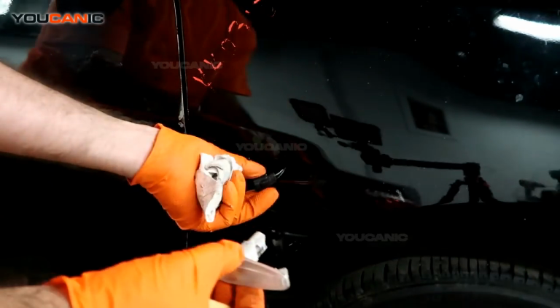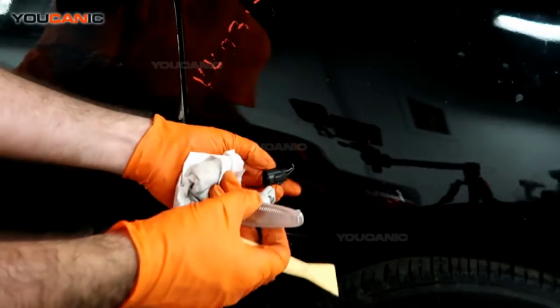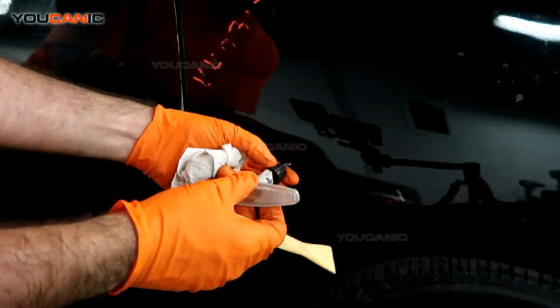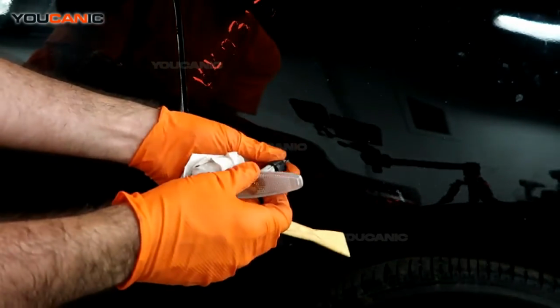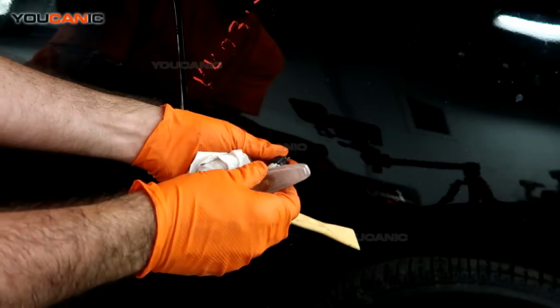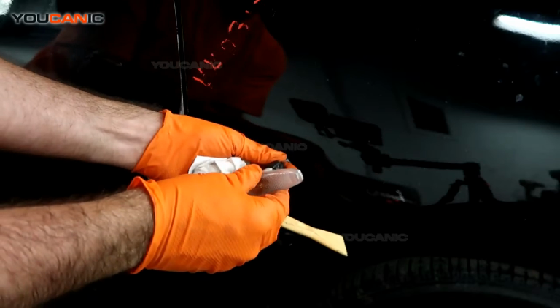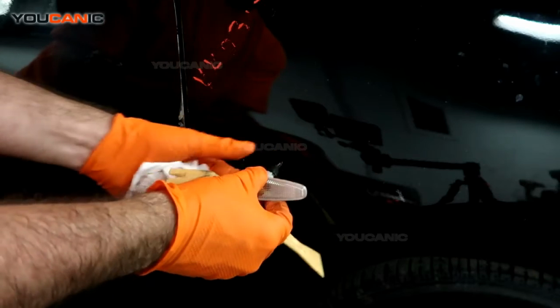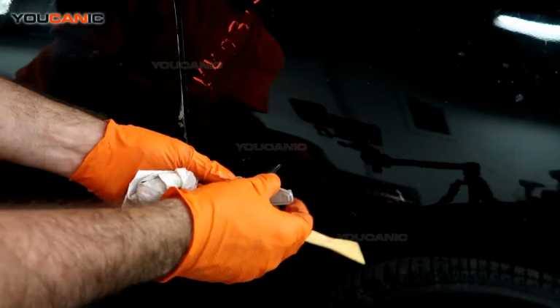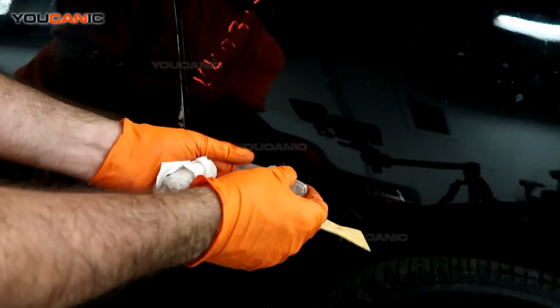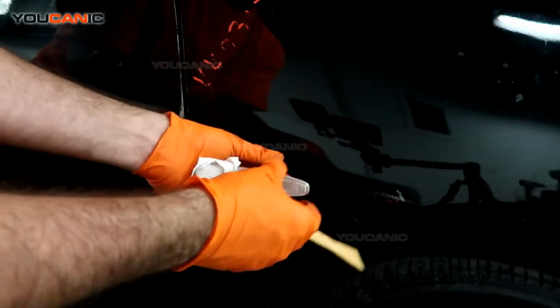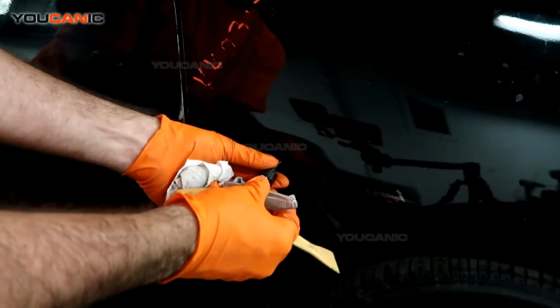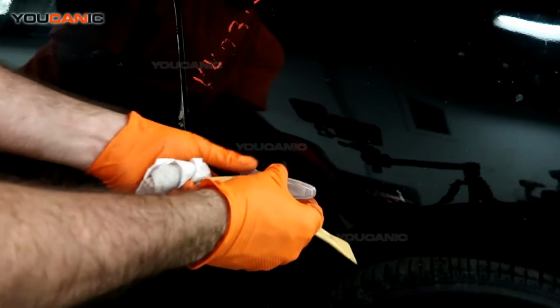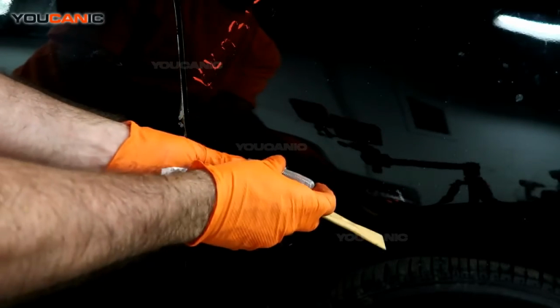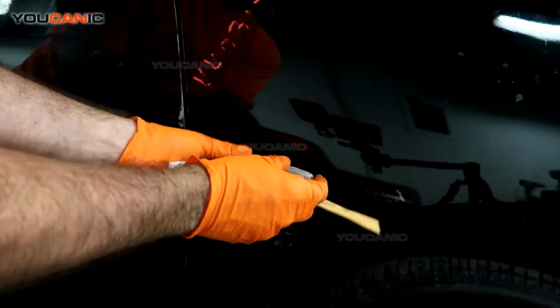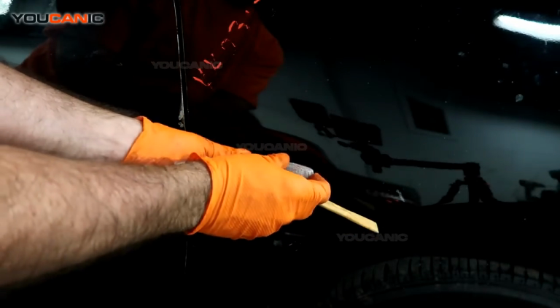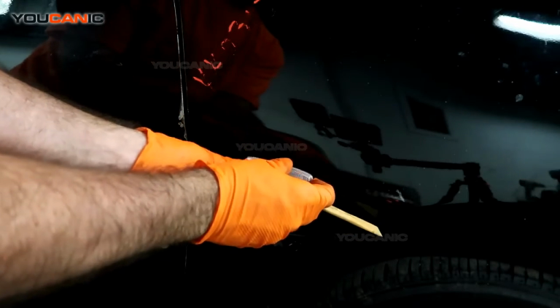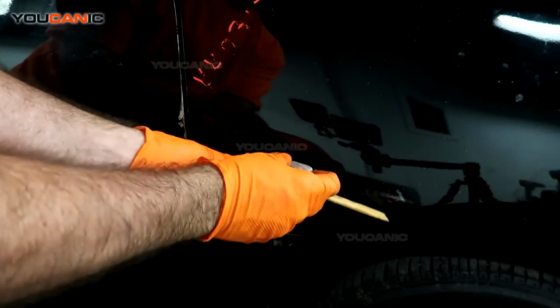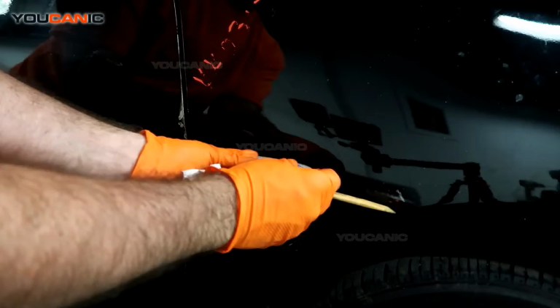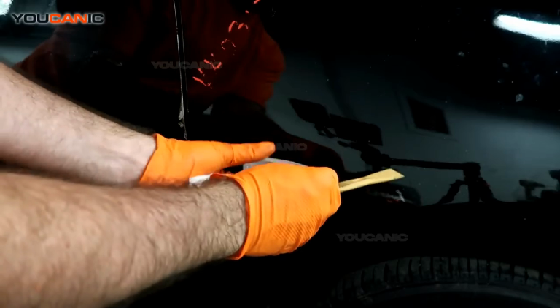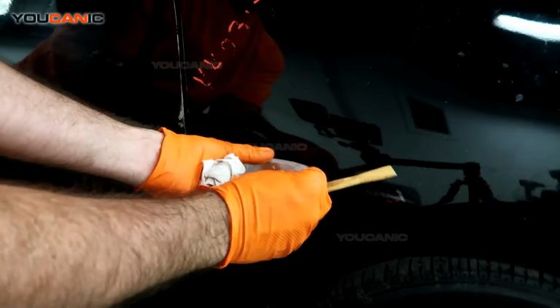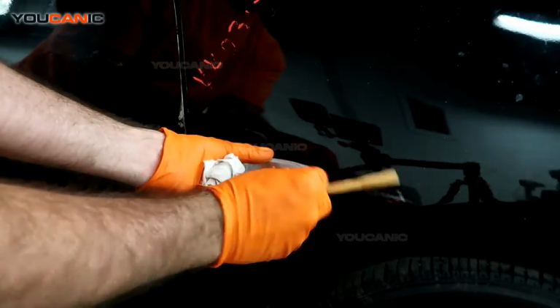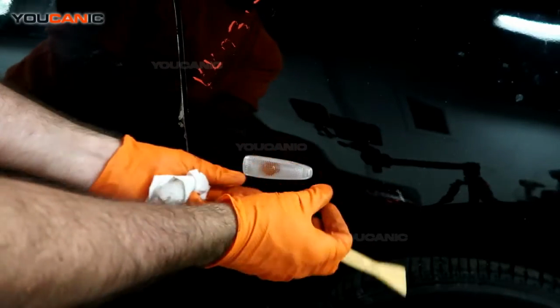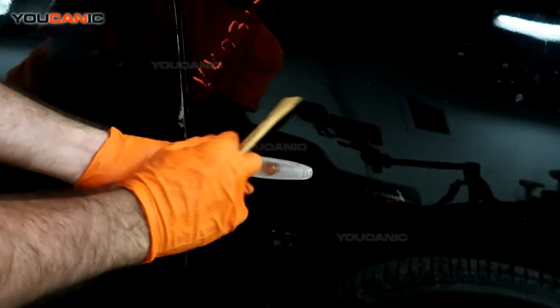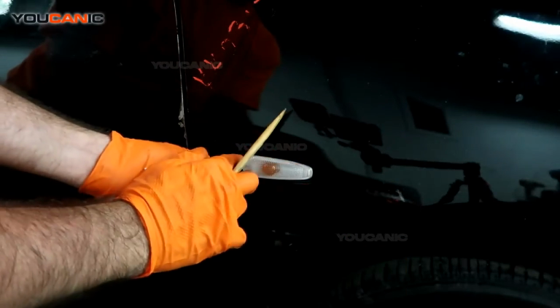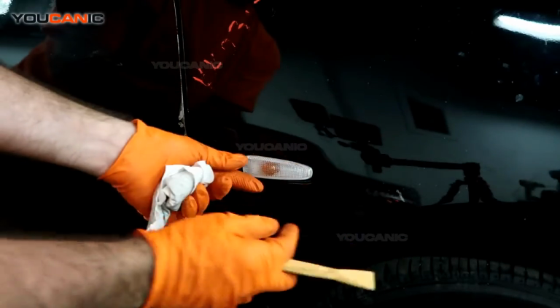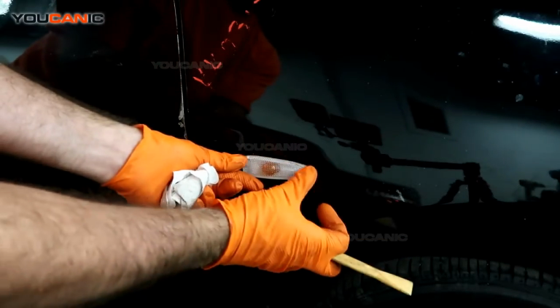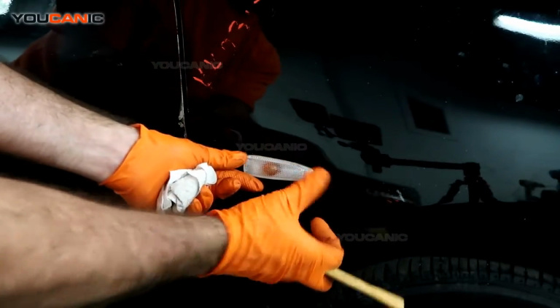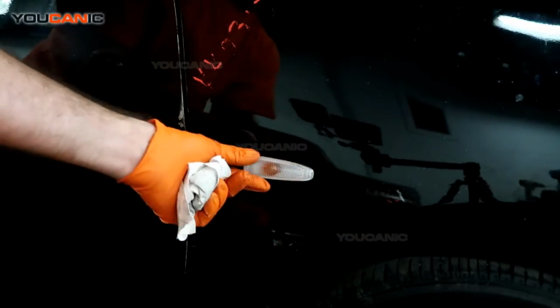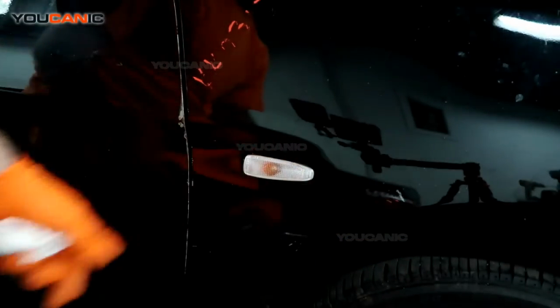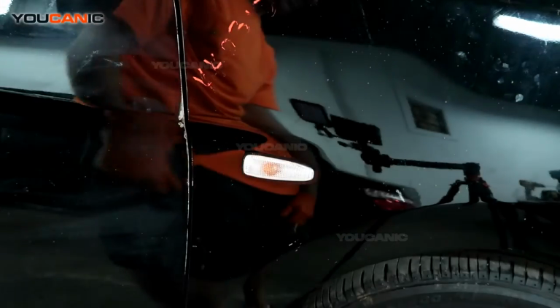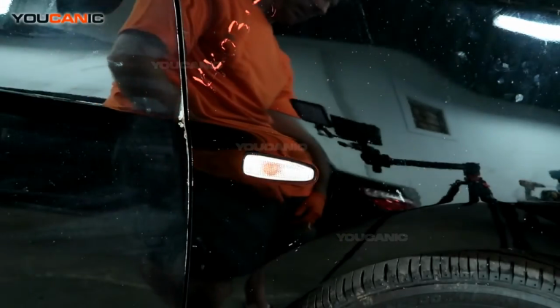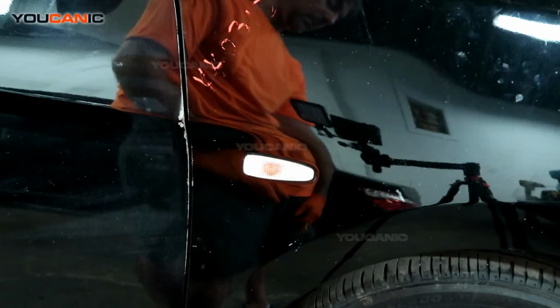Then just snap the clip back together and snap. In the reverse process, just push this clip in and then push it and it snaps right back into place.